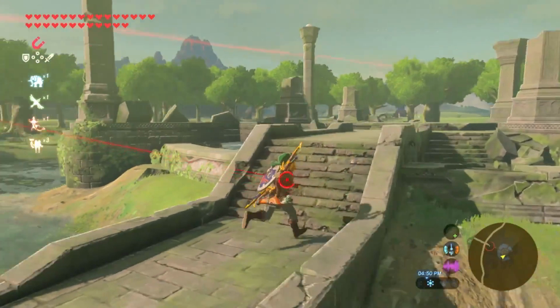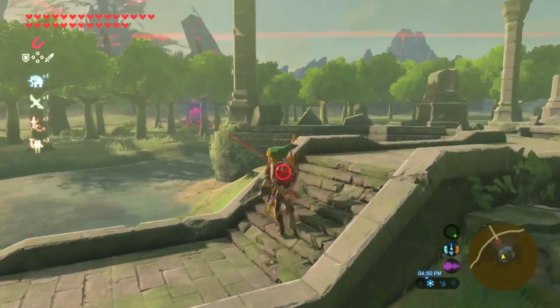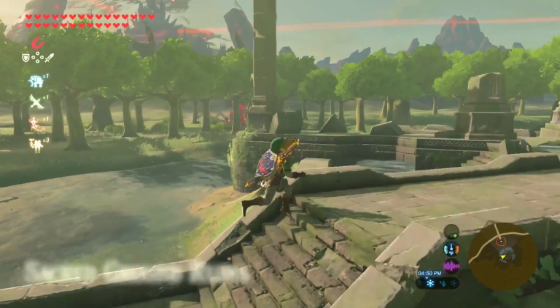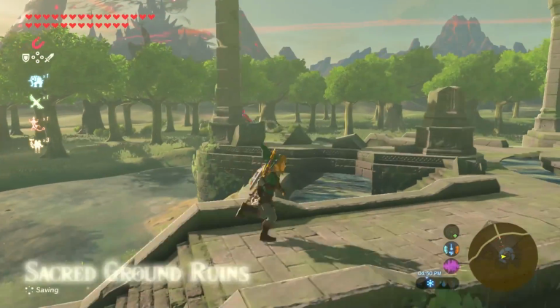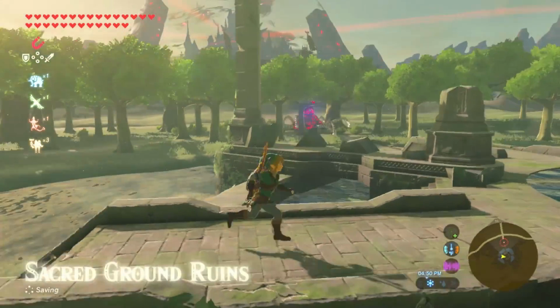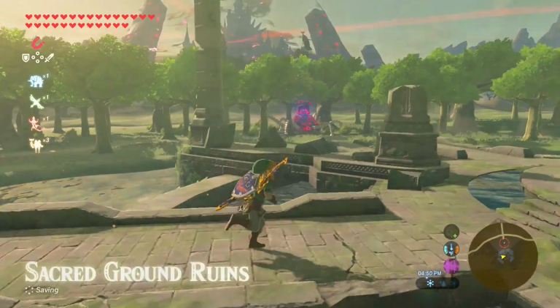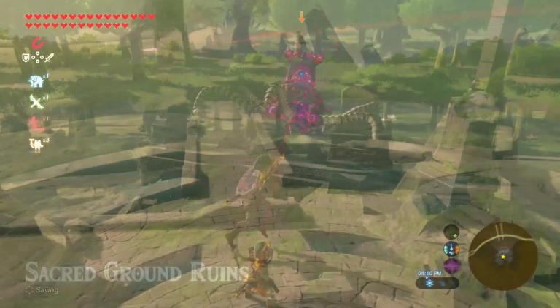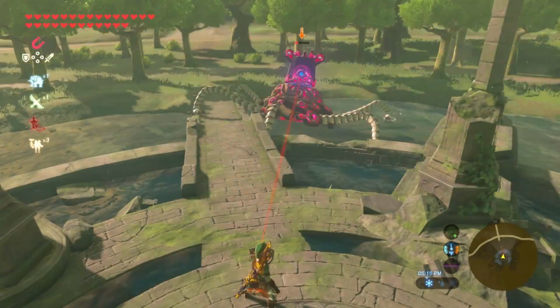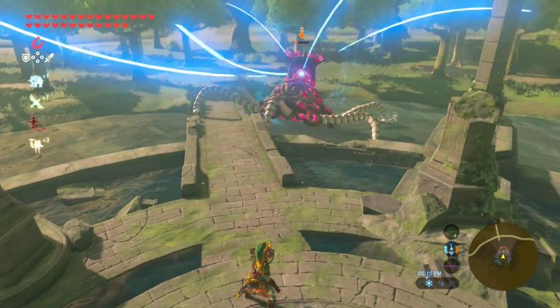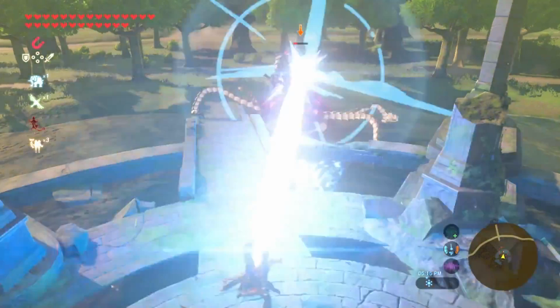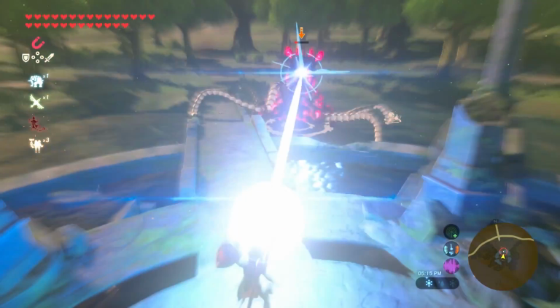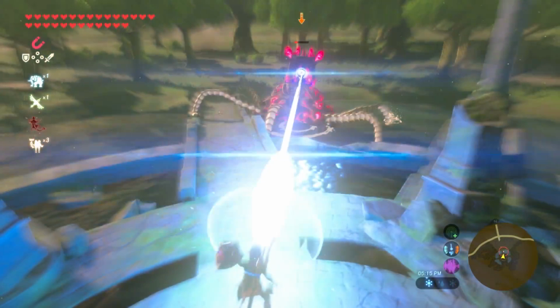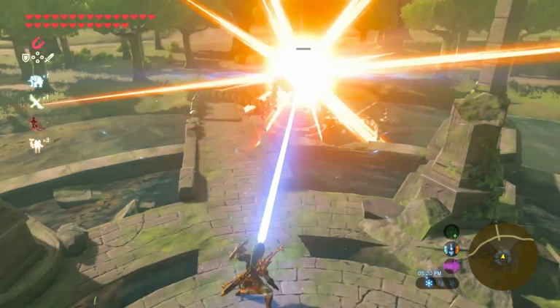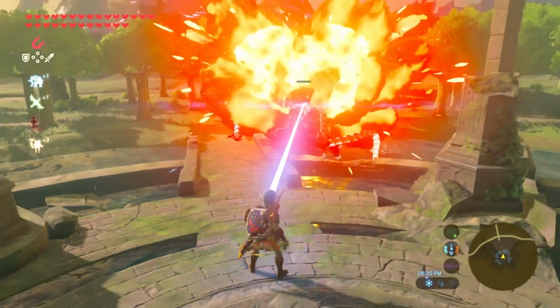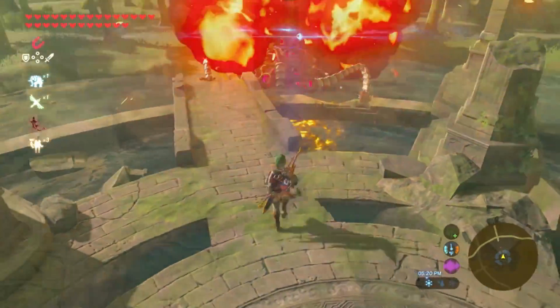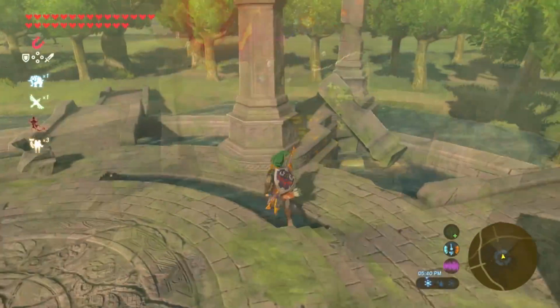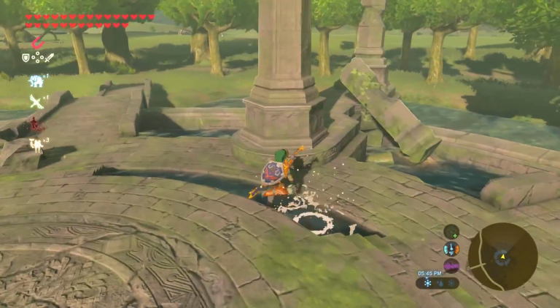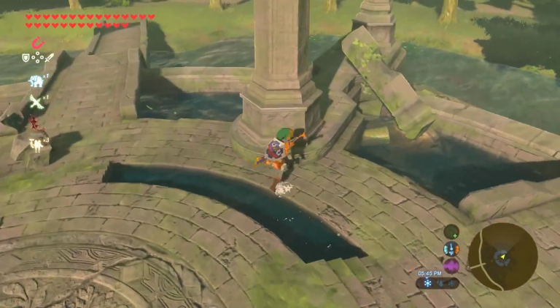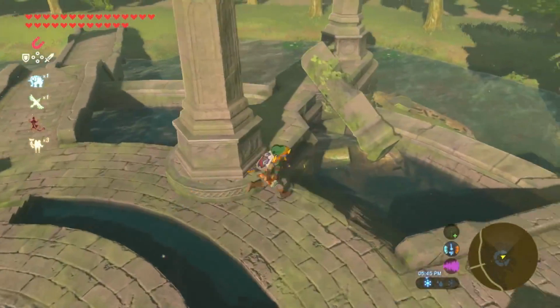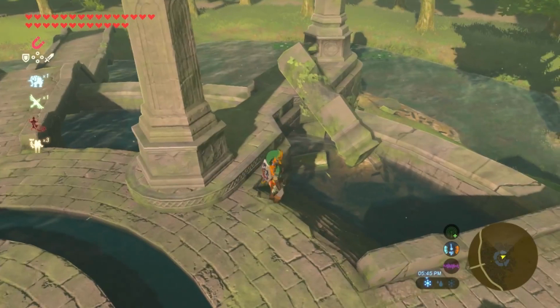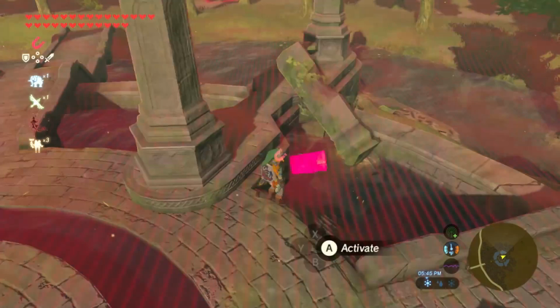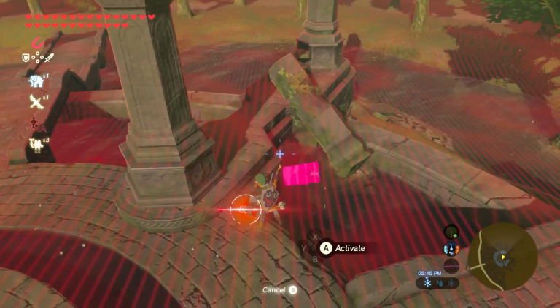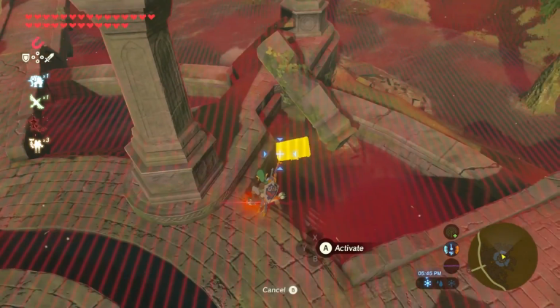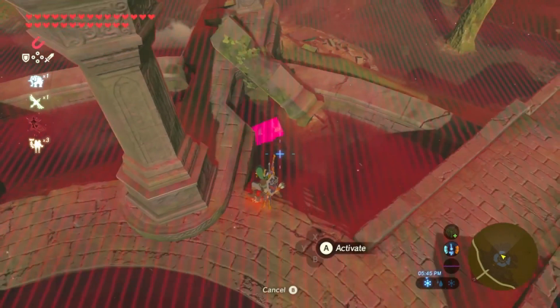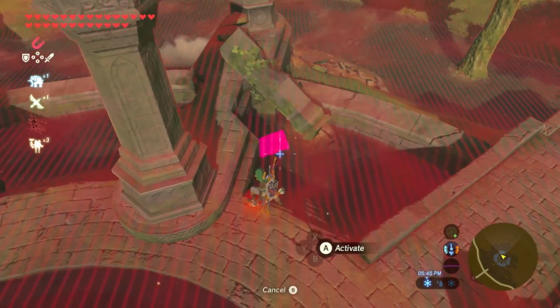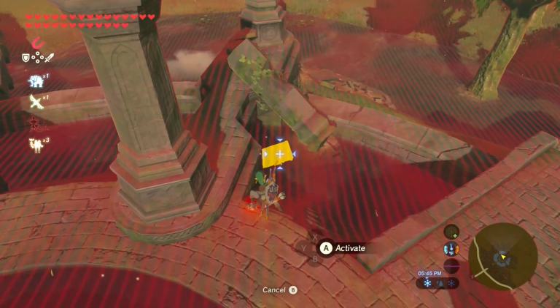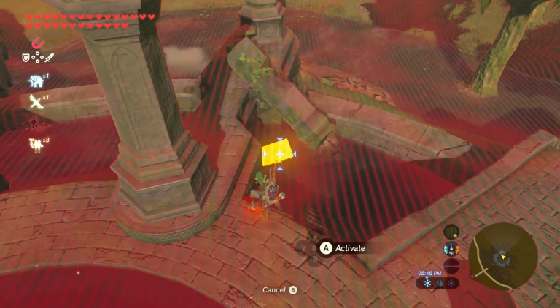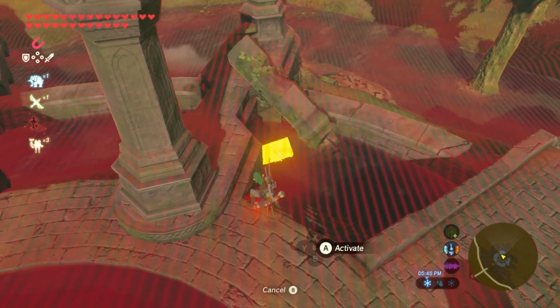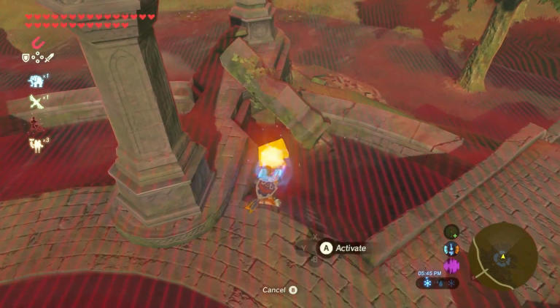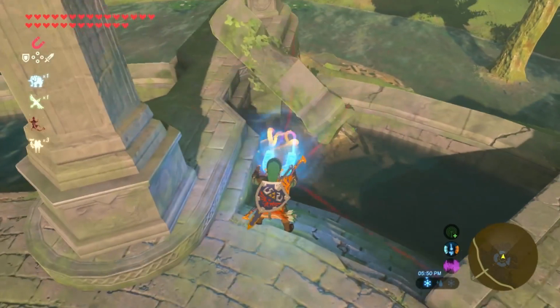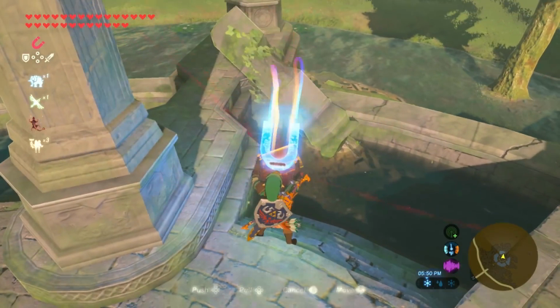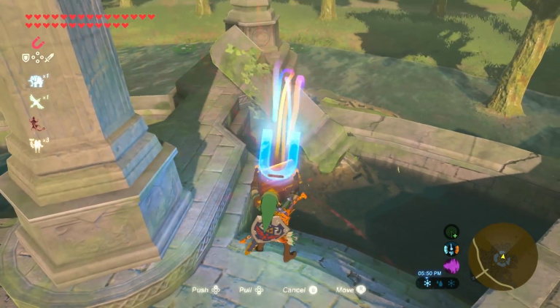You may encounter some guardians here, but with a simple deflect, they shouldn't be too much of an issue. At the ruins, look for a fallen pillar. You should find a chest in that location, which will have the first piece of the Phantom Armor set.